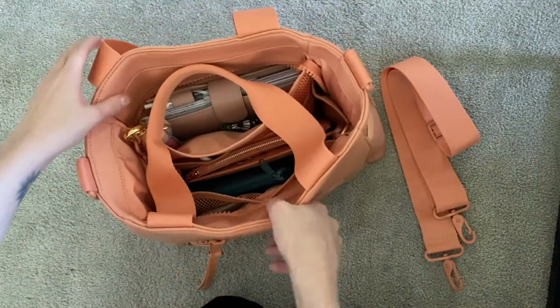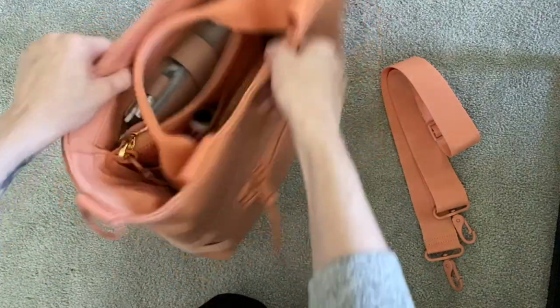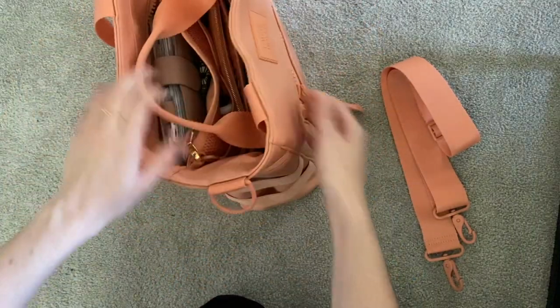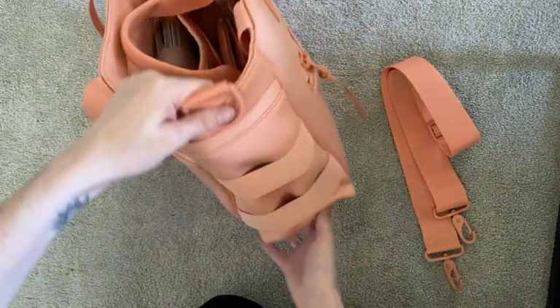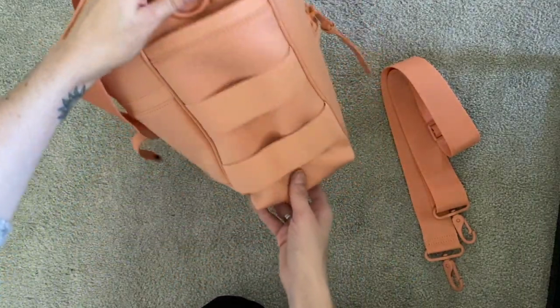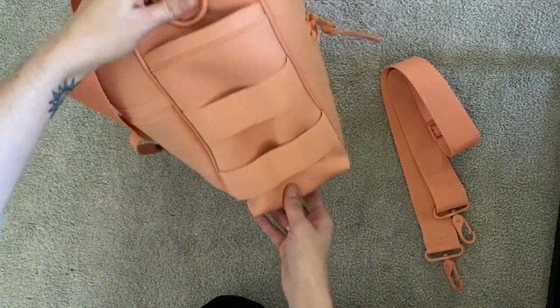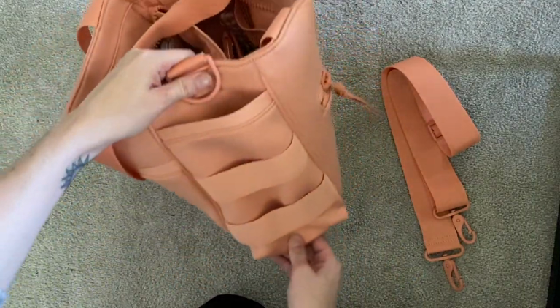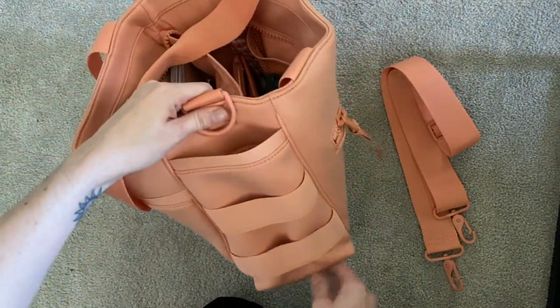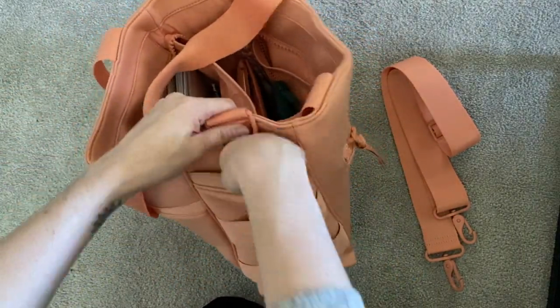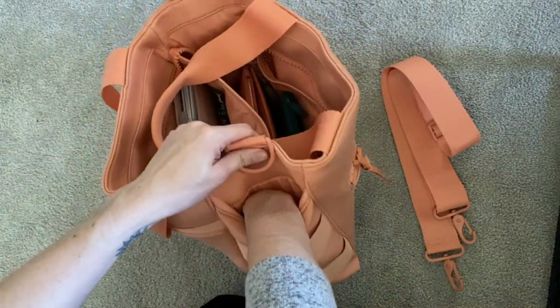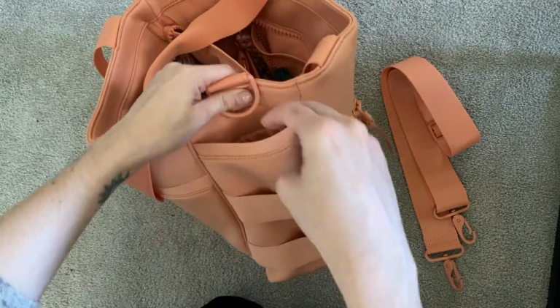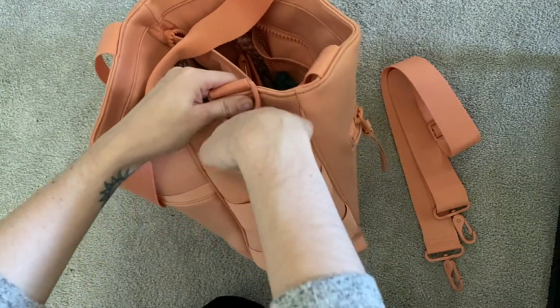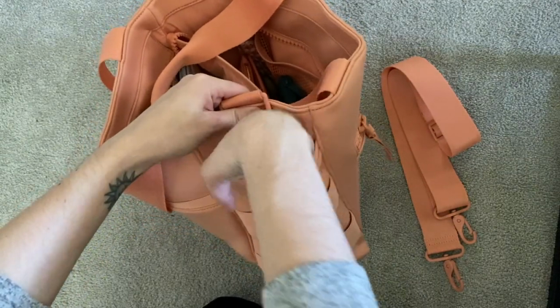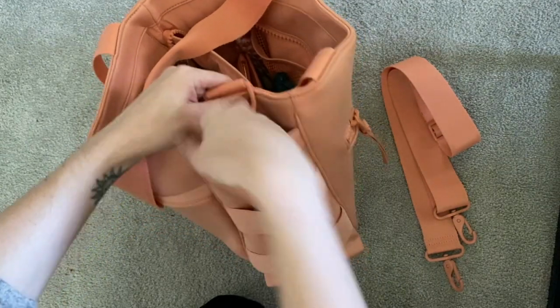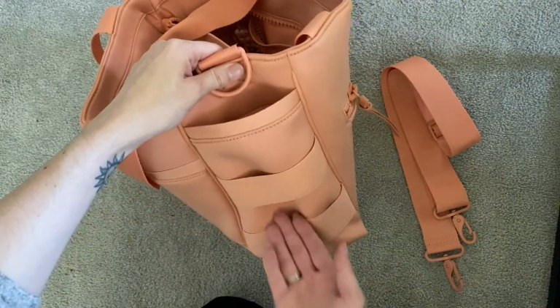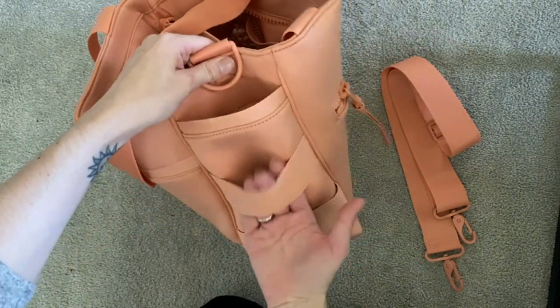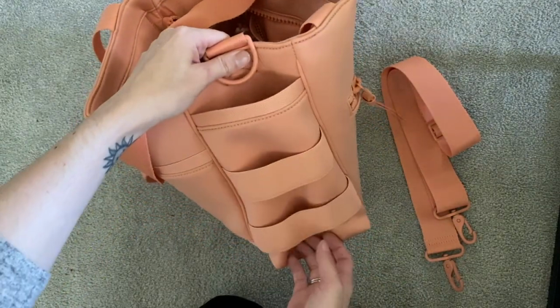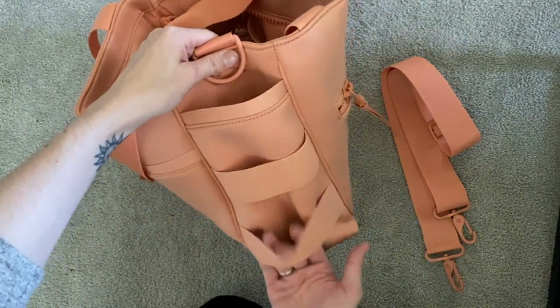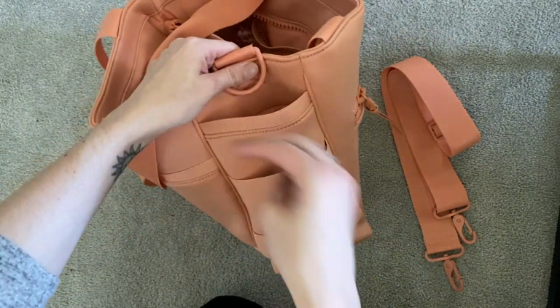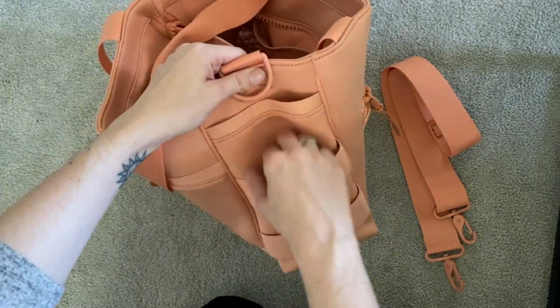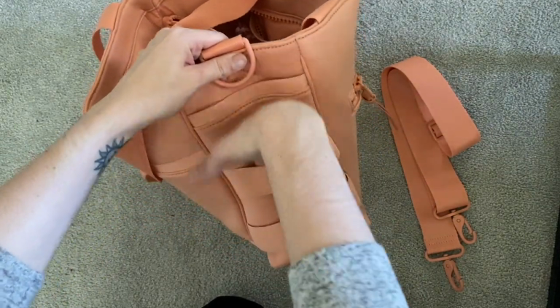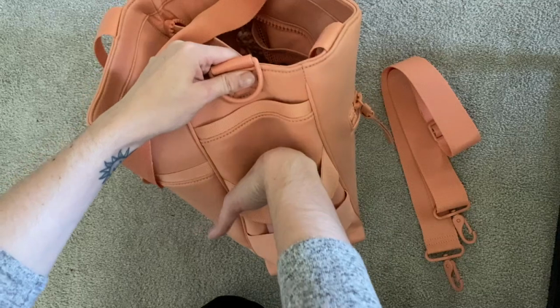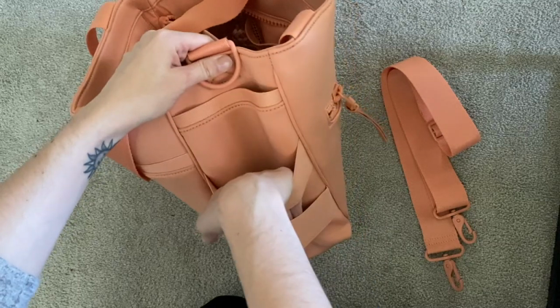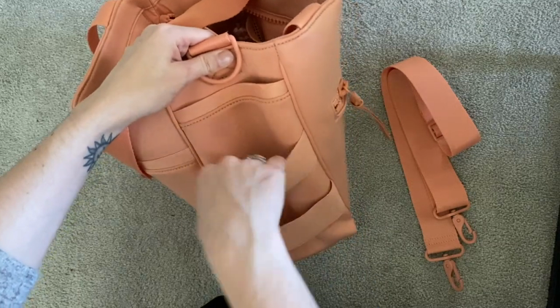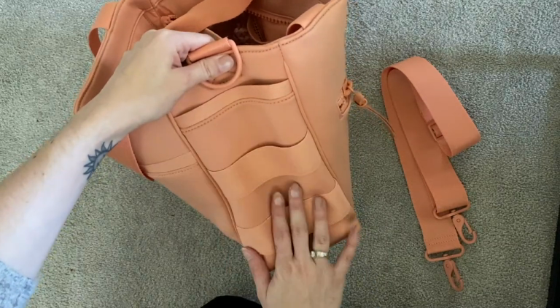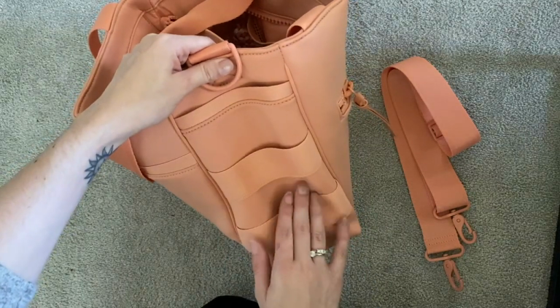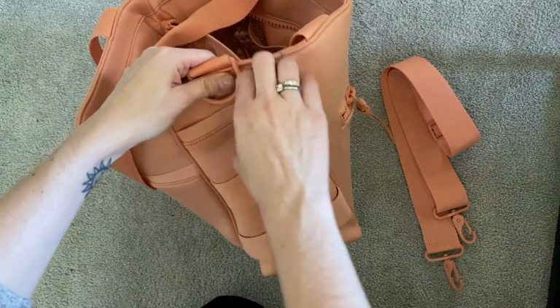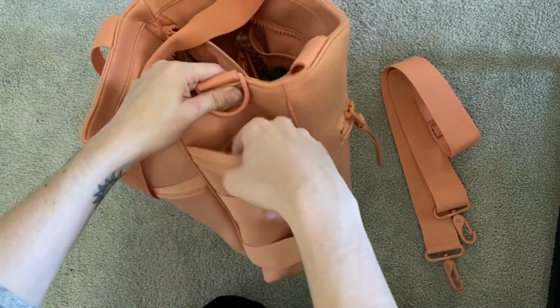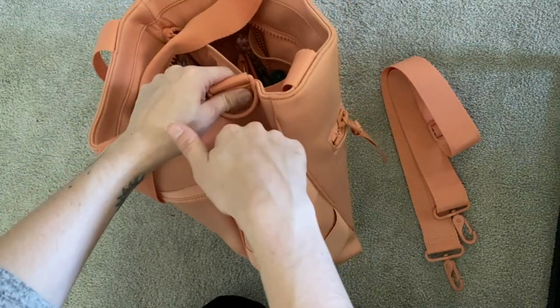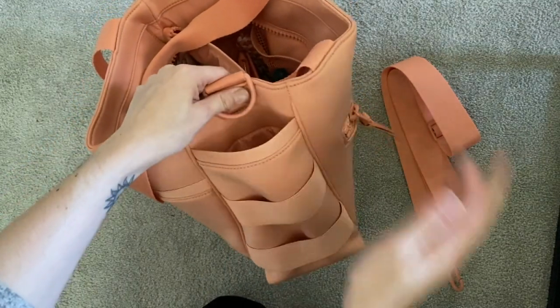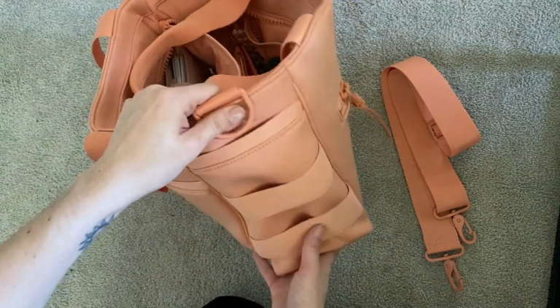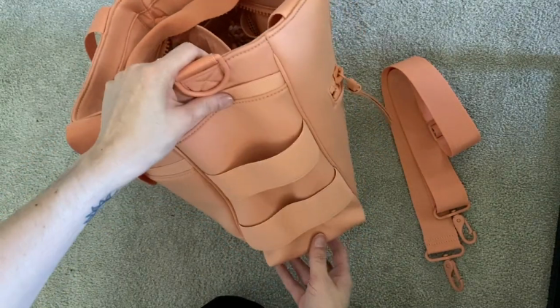On this side, I don't have anything in this pocket here. But it has a pocket and also these two elastic straps, so you can put an umbrella, a water bottle, or similar items in here and it'll fit.